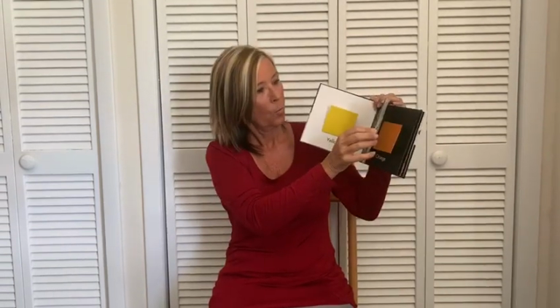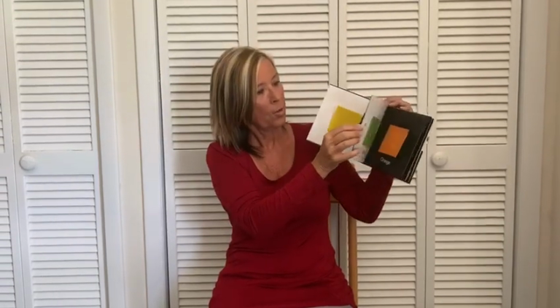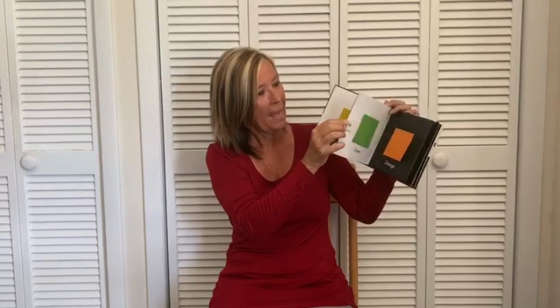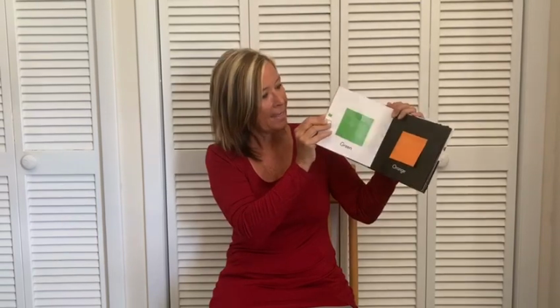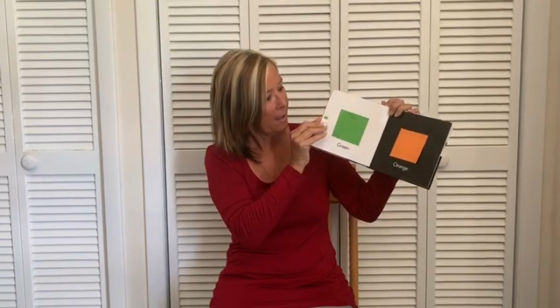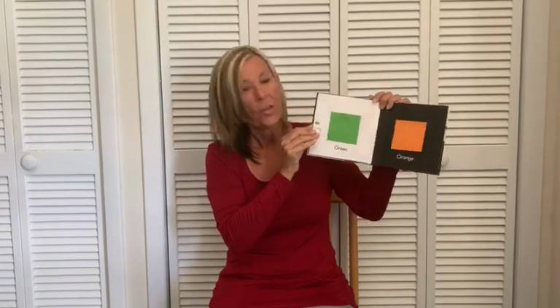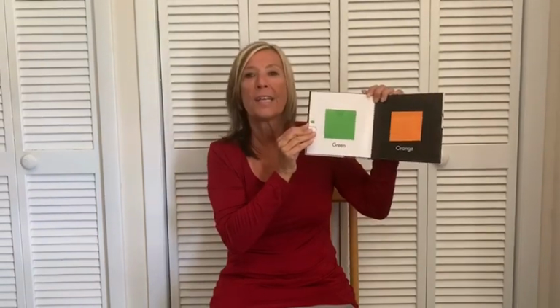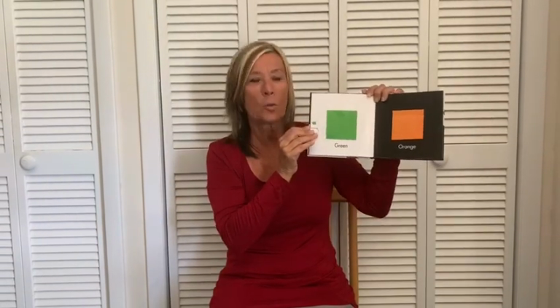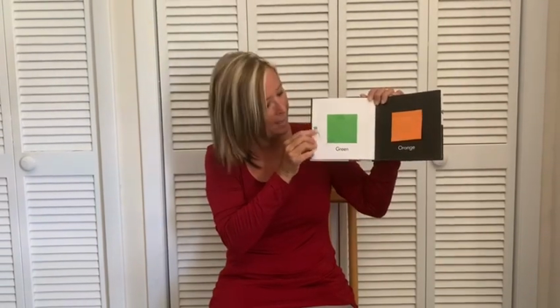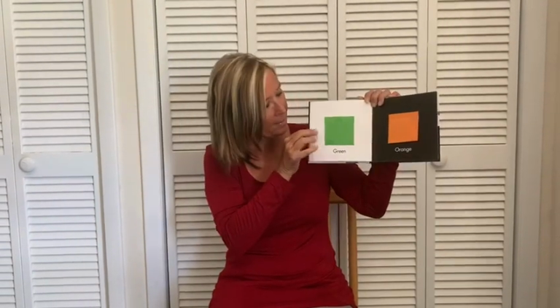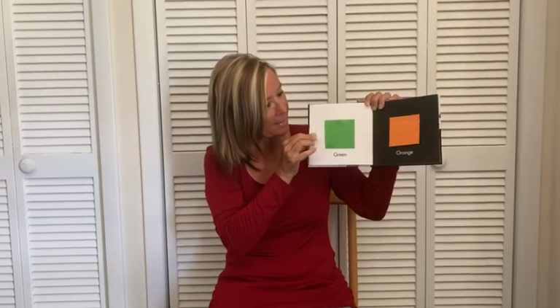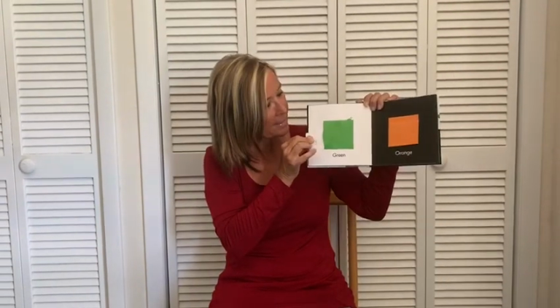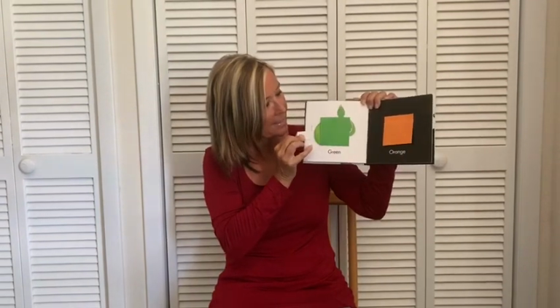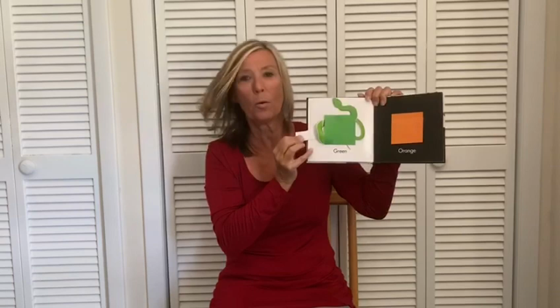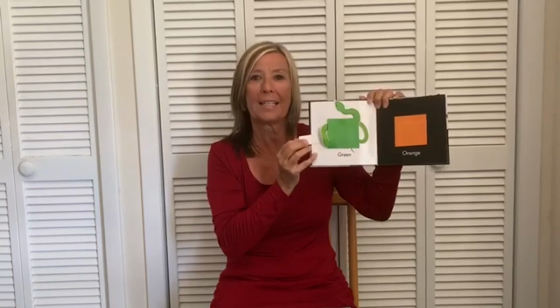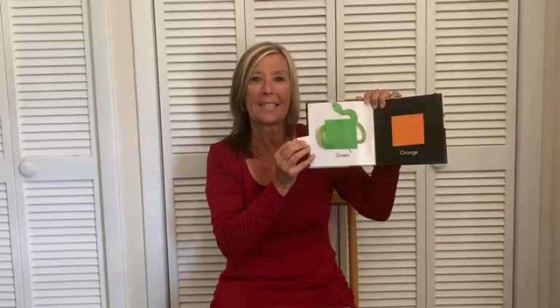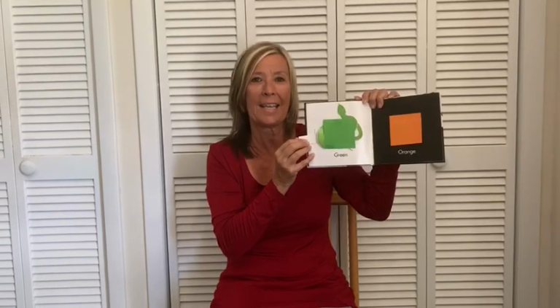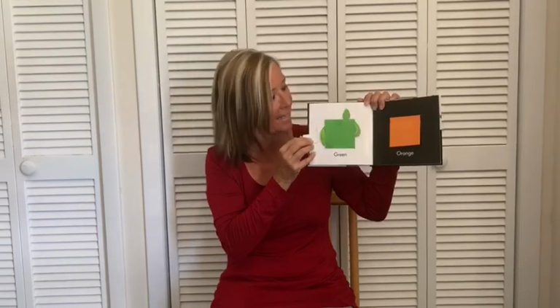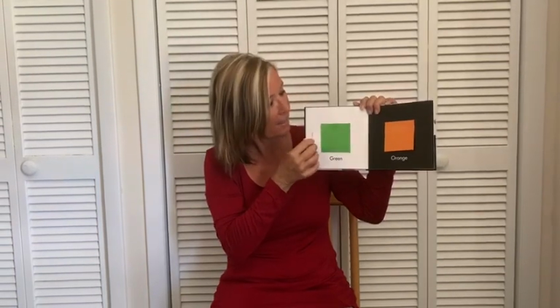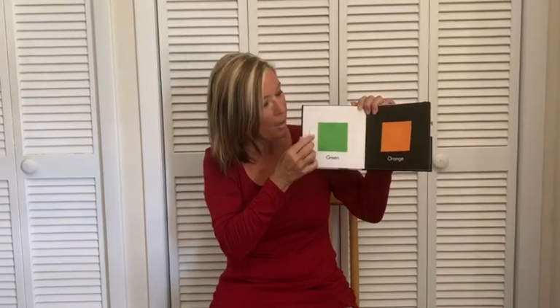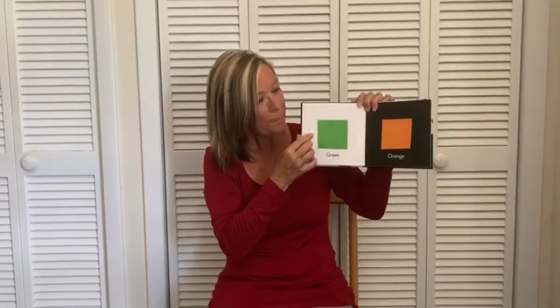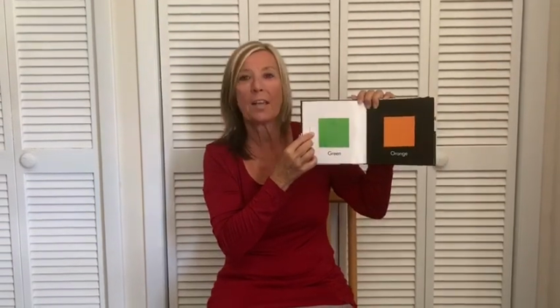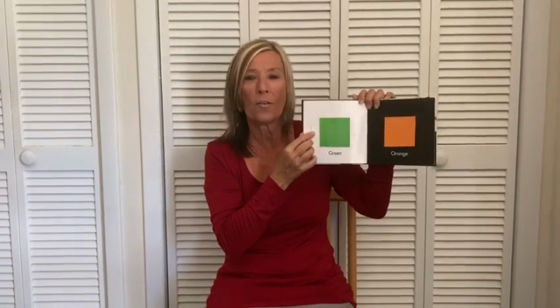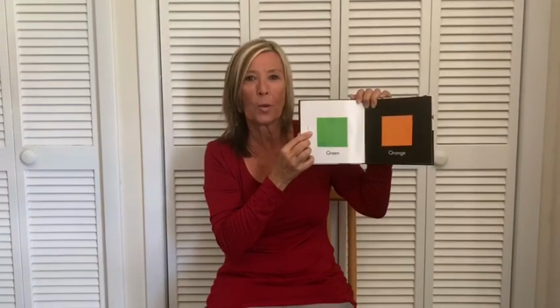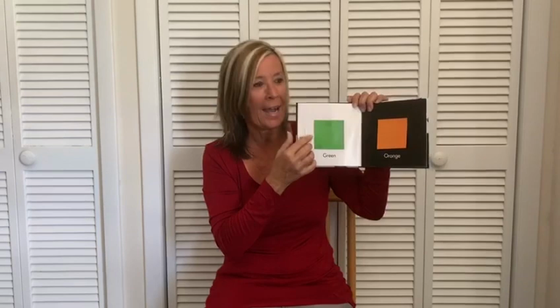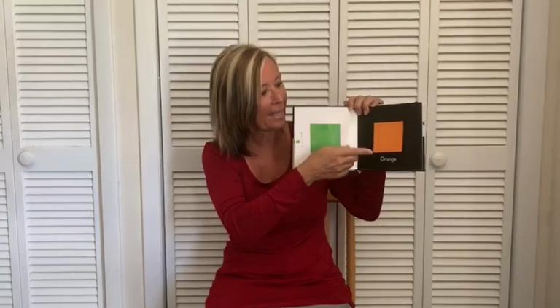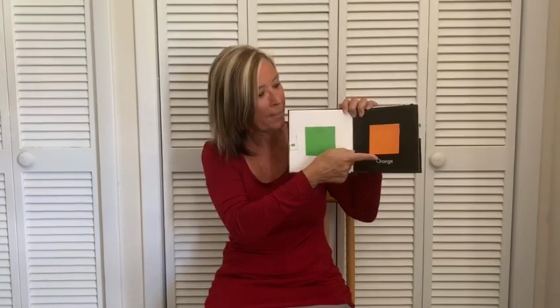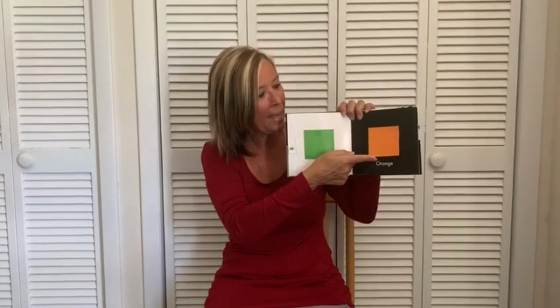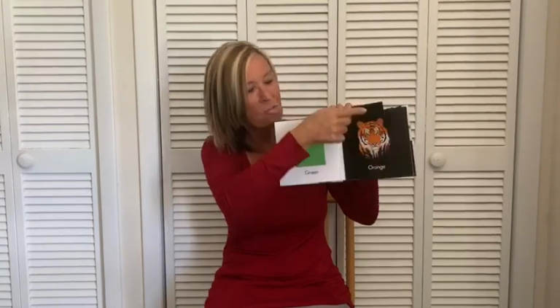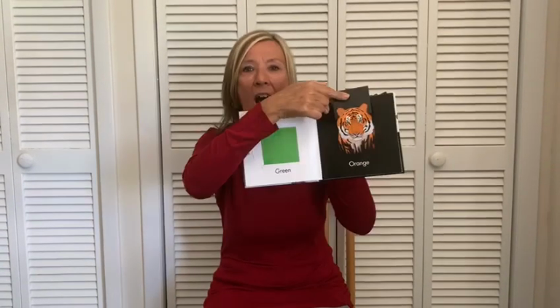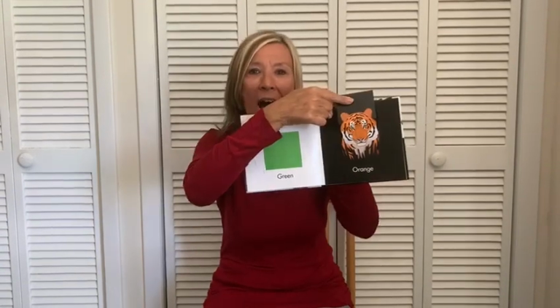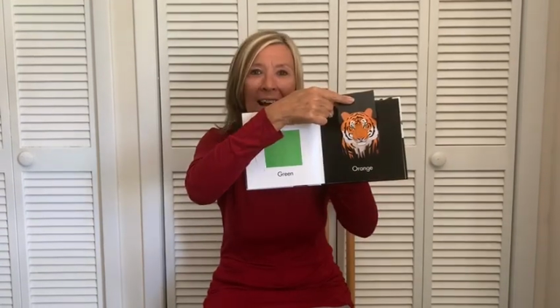What's behind the green square? Oh, it's a snake. What's behind the orange square? I think it might be a... rawr... a tiger.